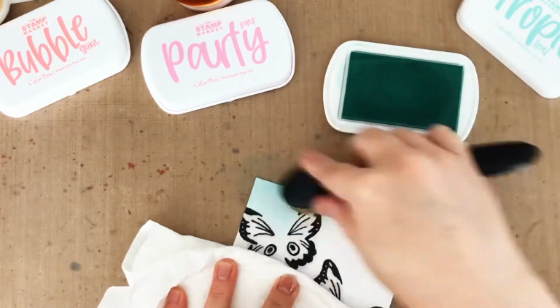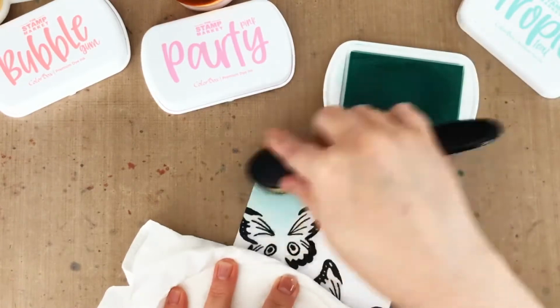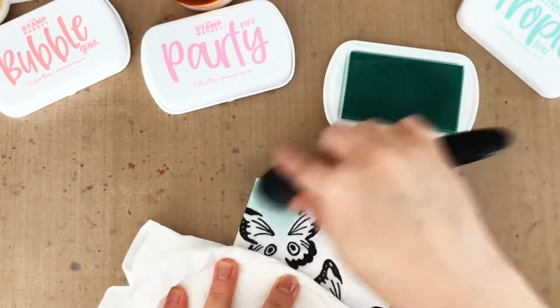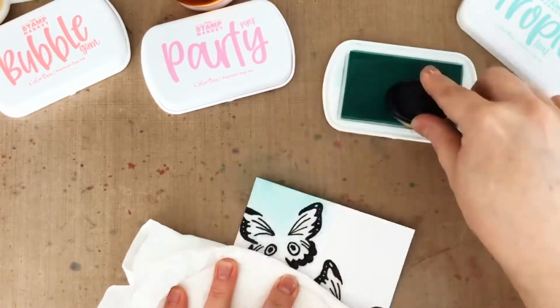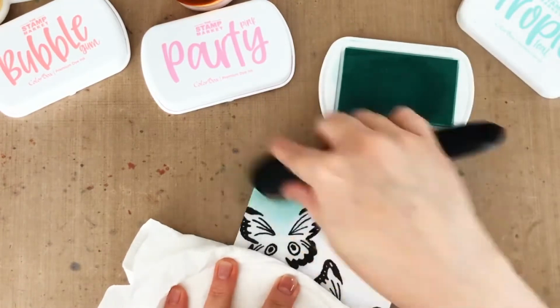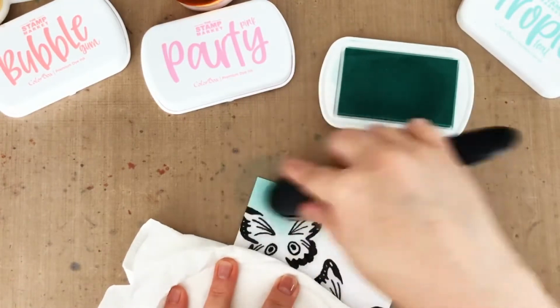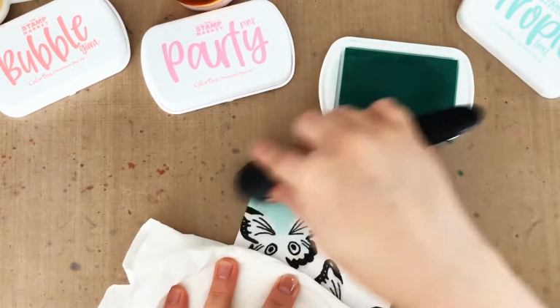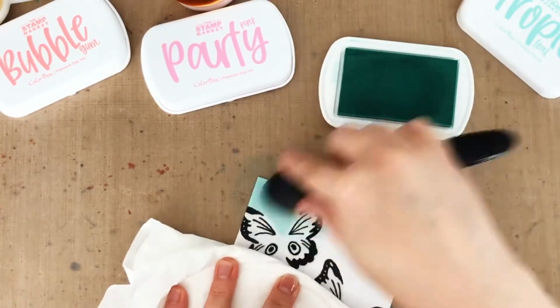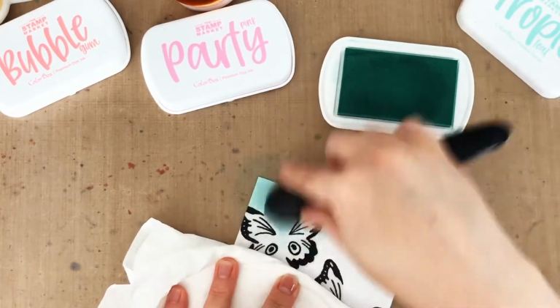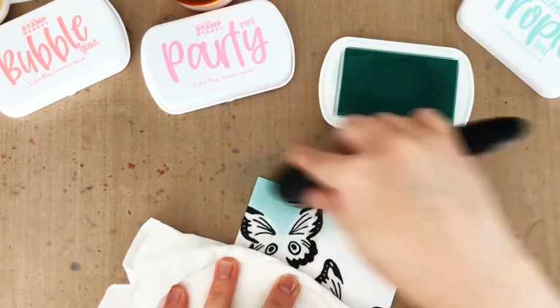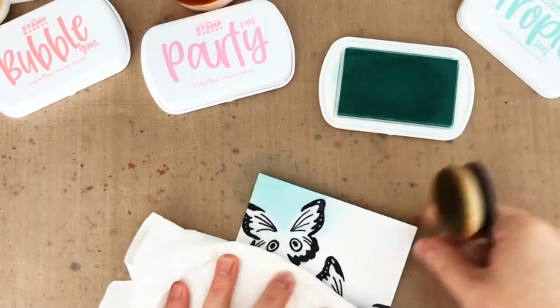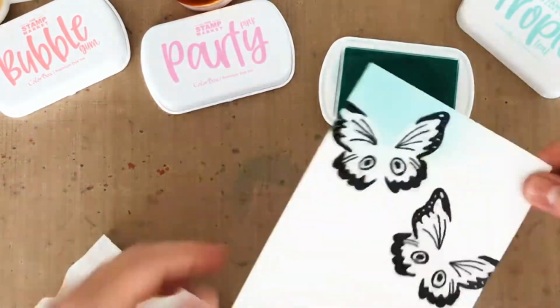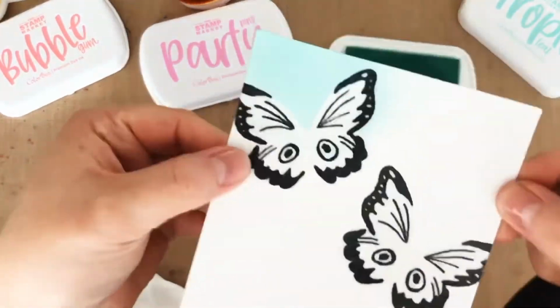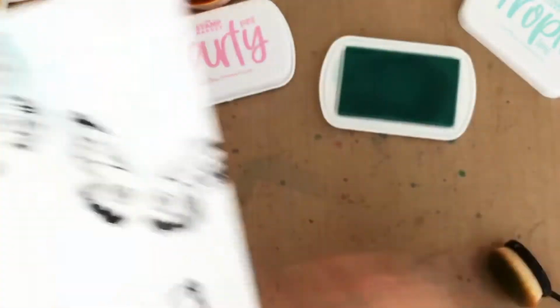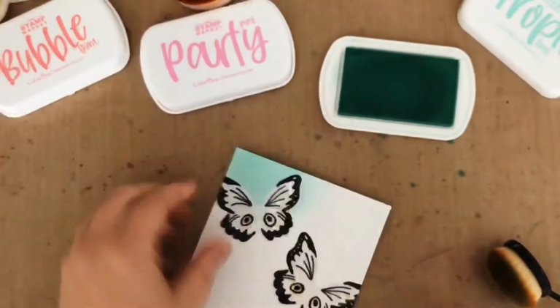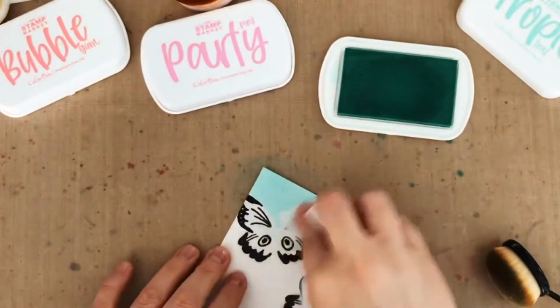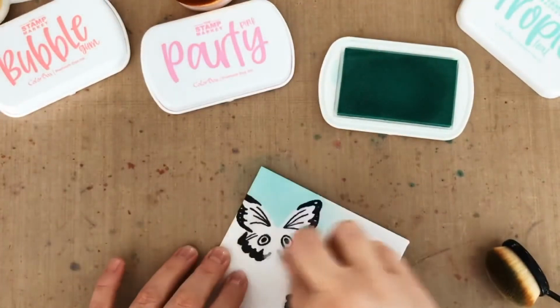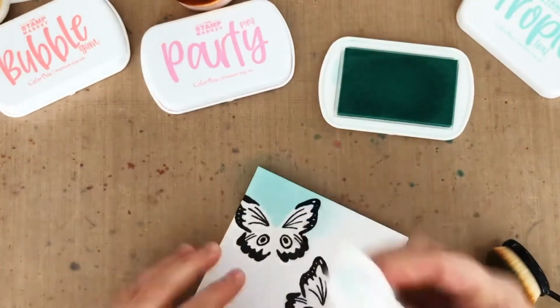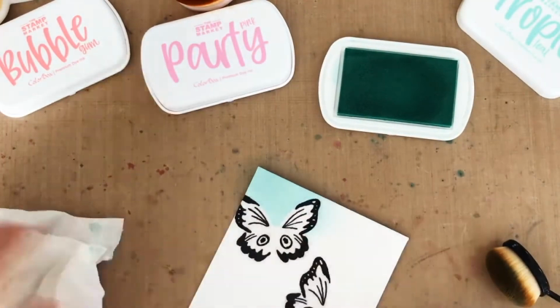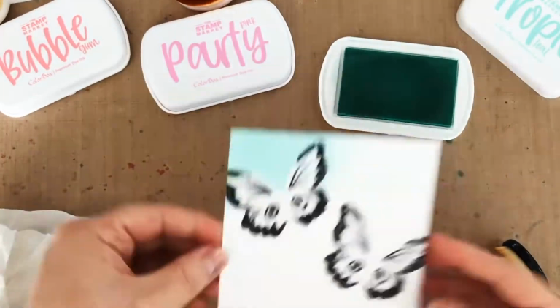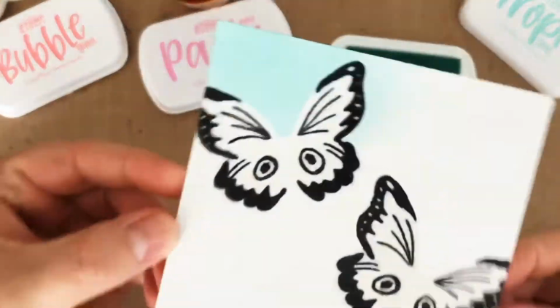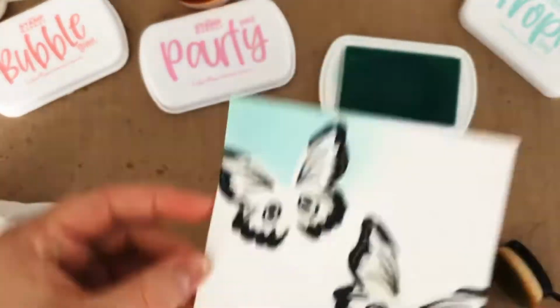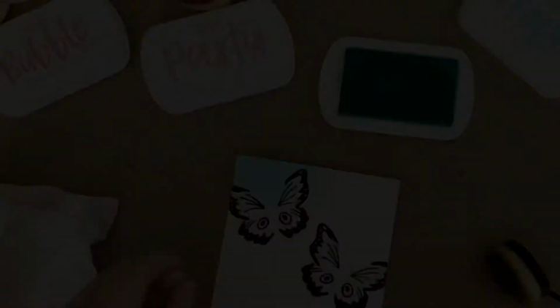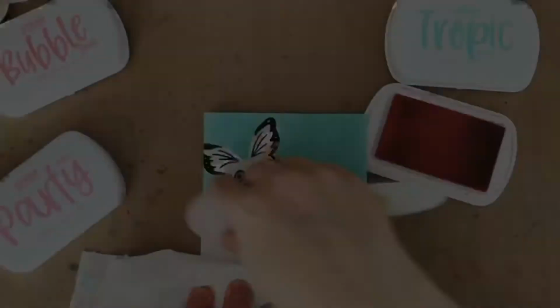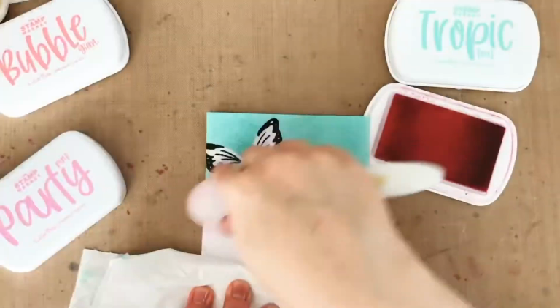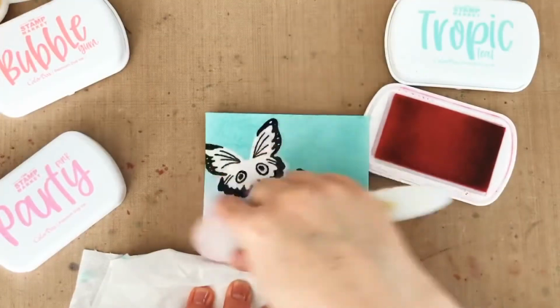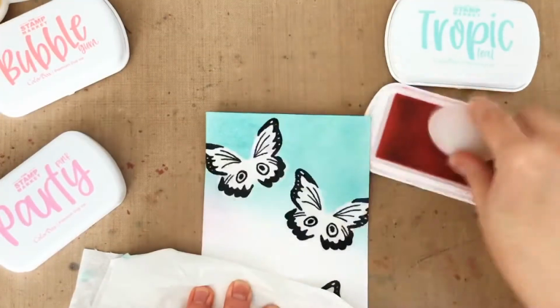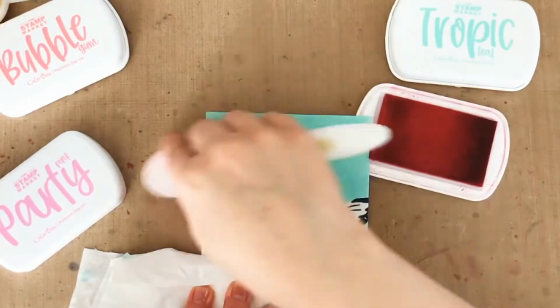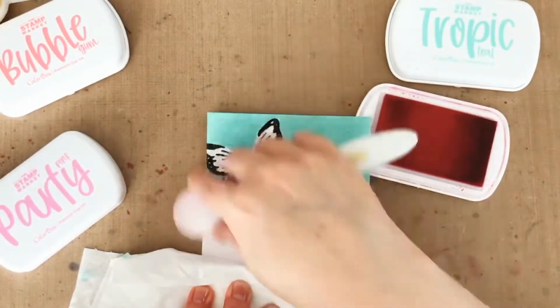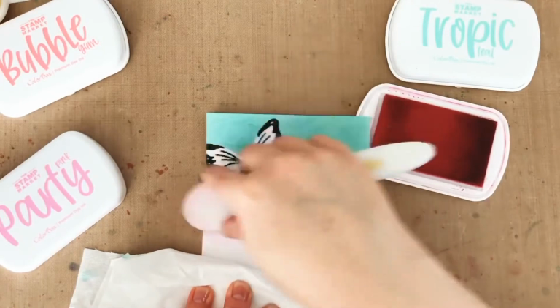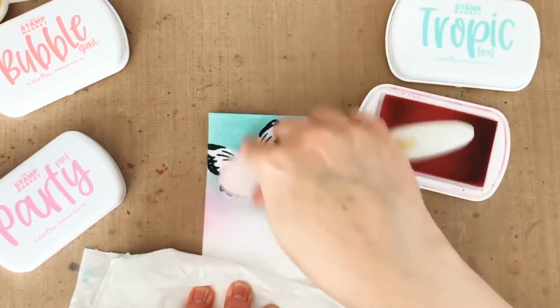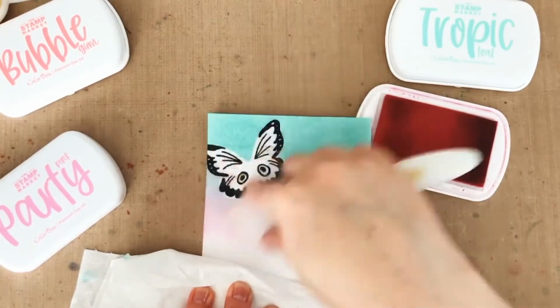And then I'm going to add some color with a little bit of ink blending. I like to hold my panel with a clean paper towel so that I can keep my fingerprints off of the panel, because the ink blending can kind of resist where you've got fingerprints.